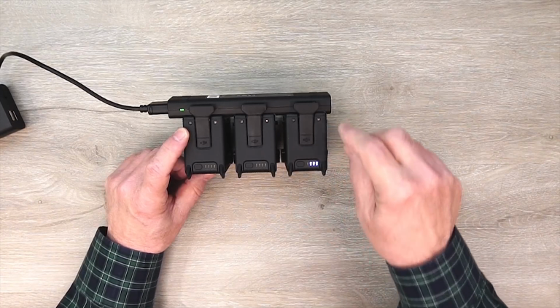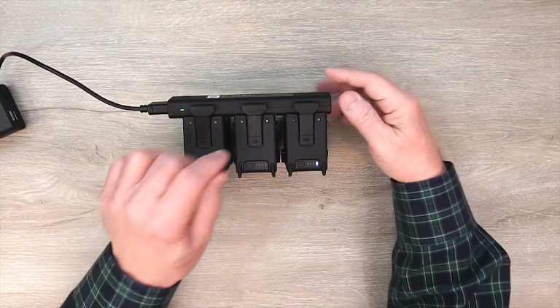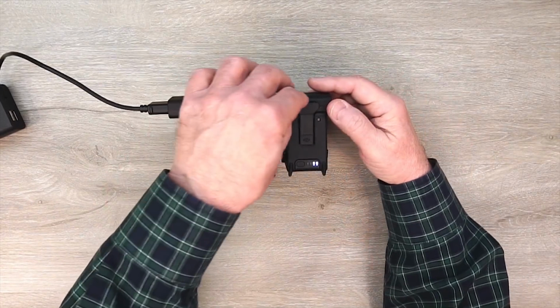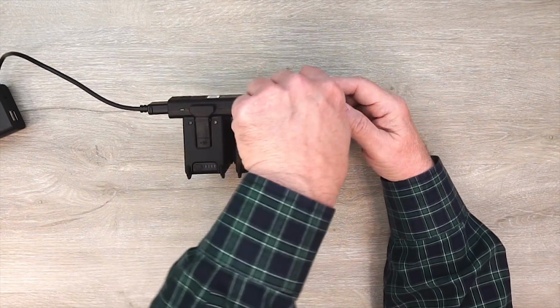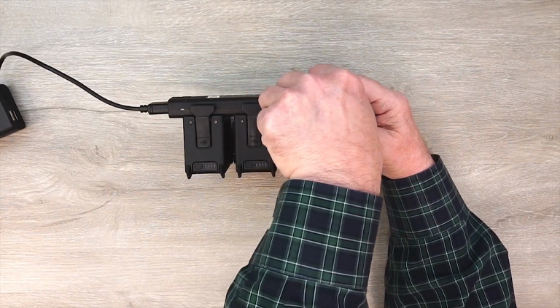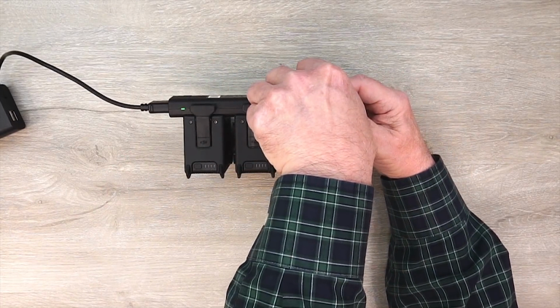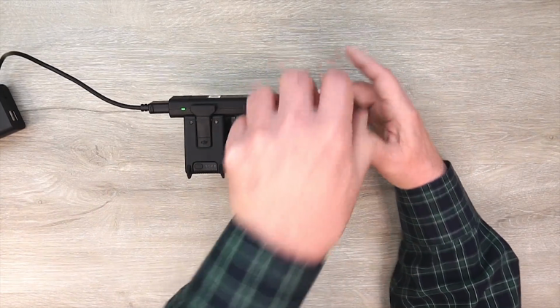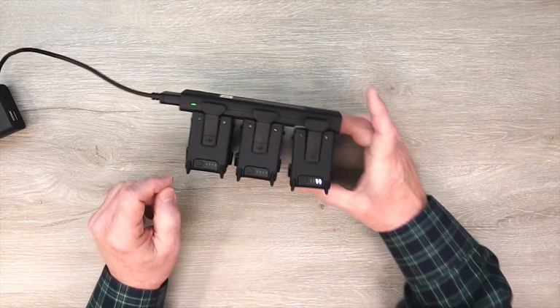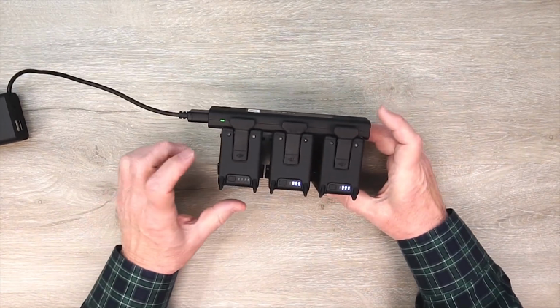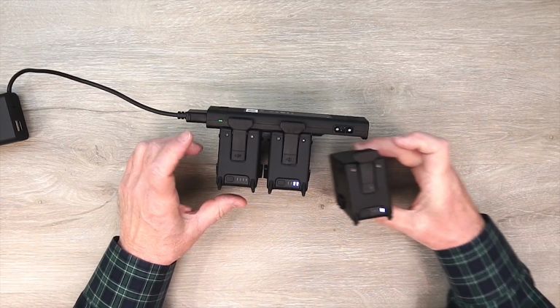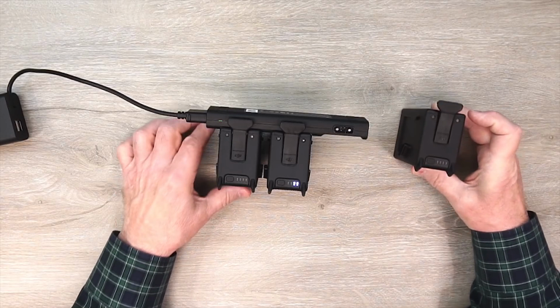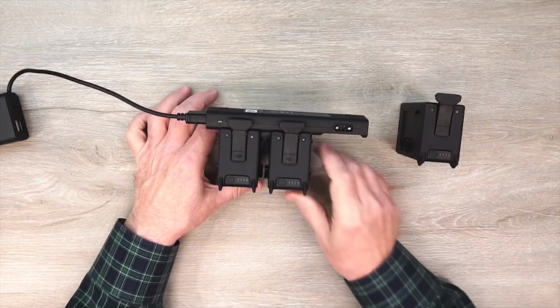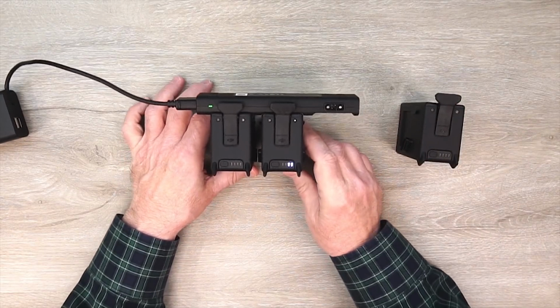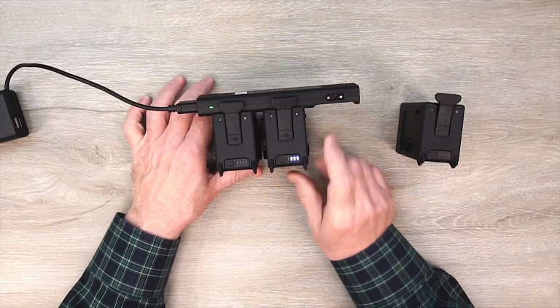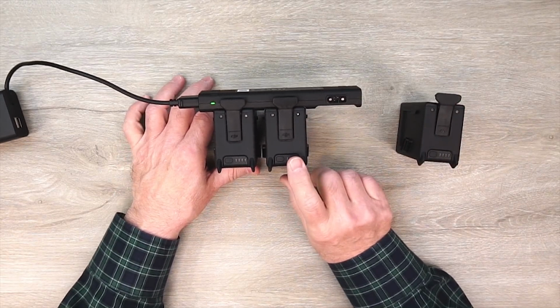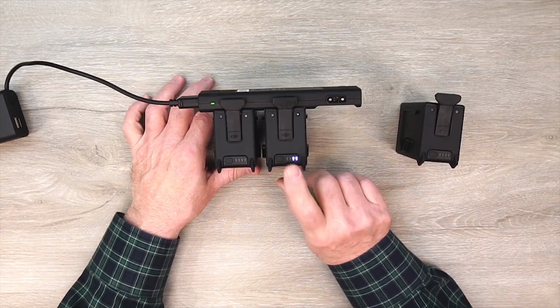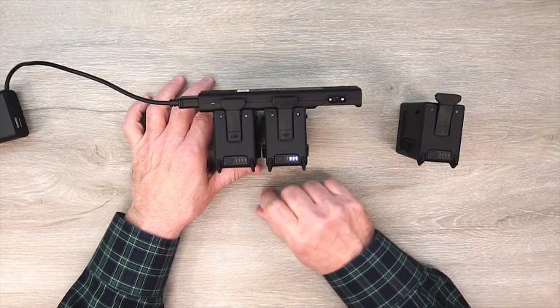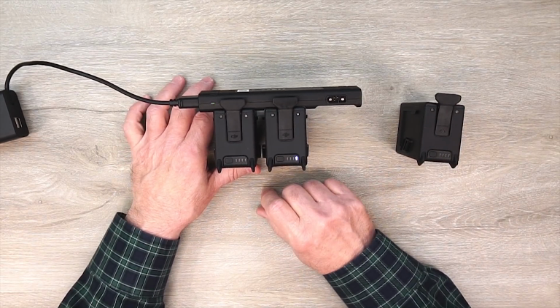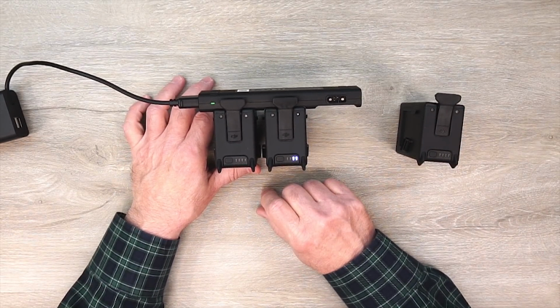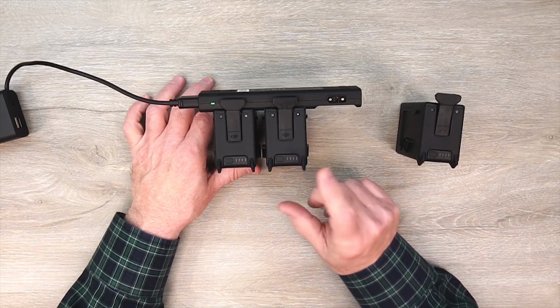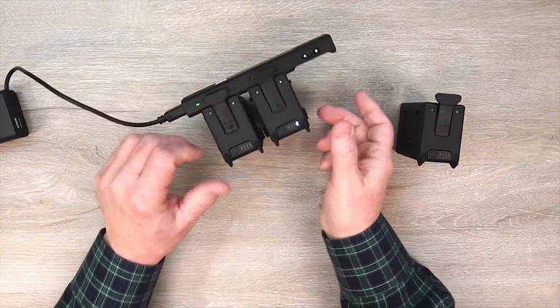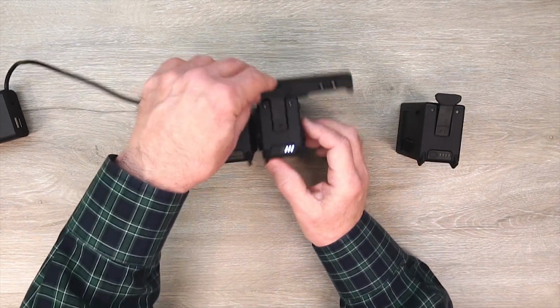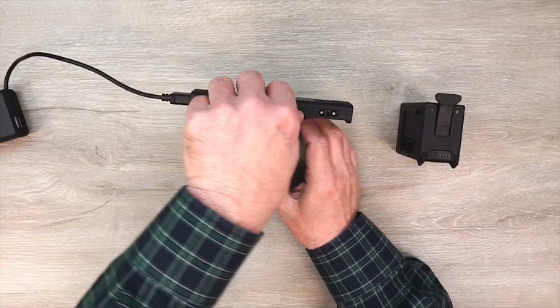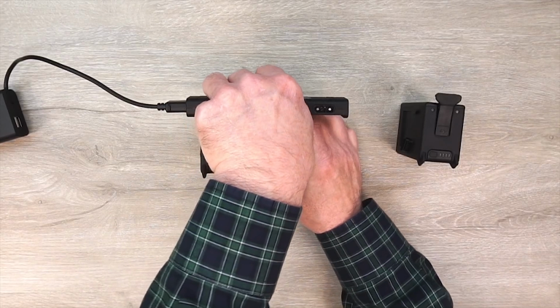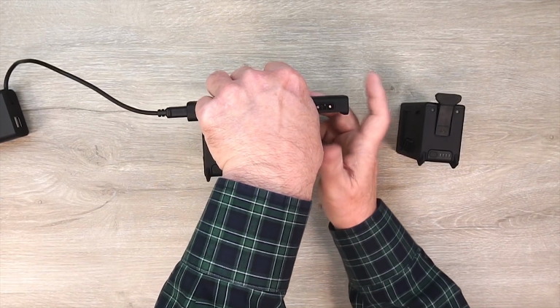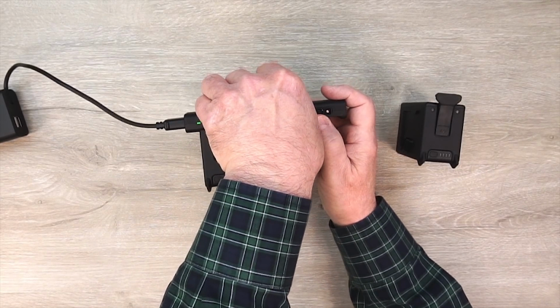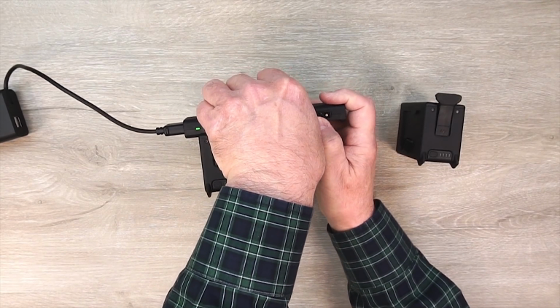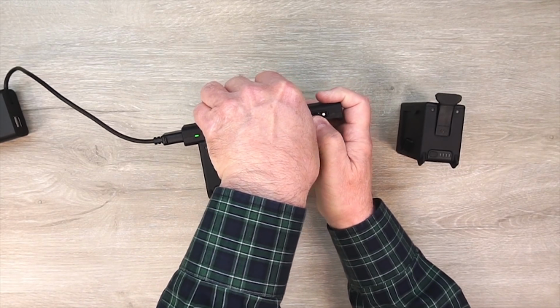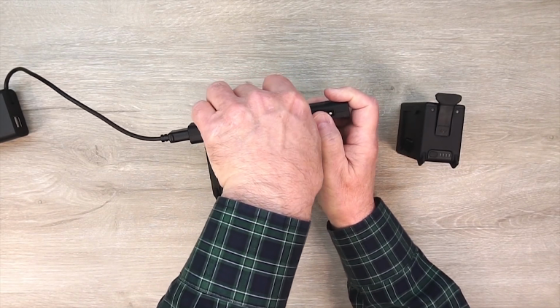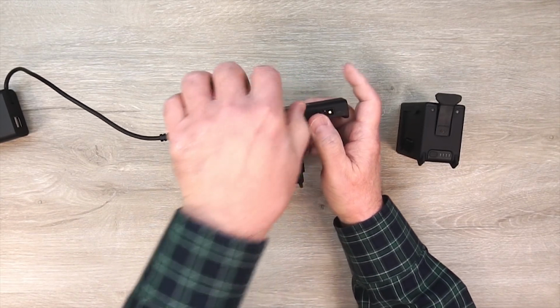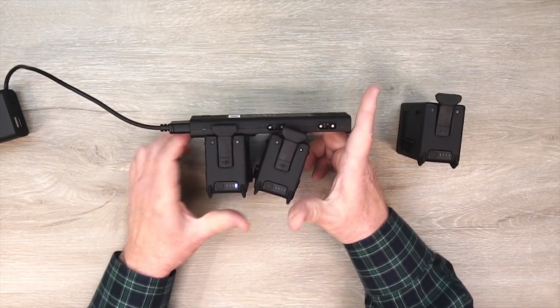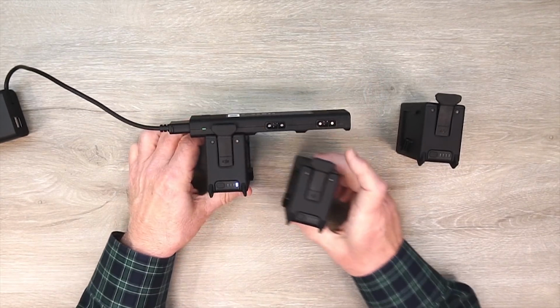So let me simulate this one being fully charged and see what happens. I'll disconnect this from the hub — it's going to think for a second. It jumped right back to the middle one, and if I disconnect this one from the hub, it should jump back to the first one.